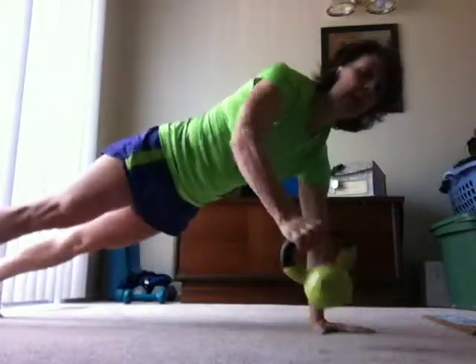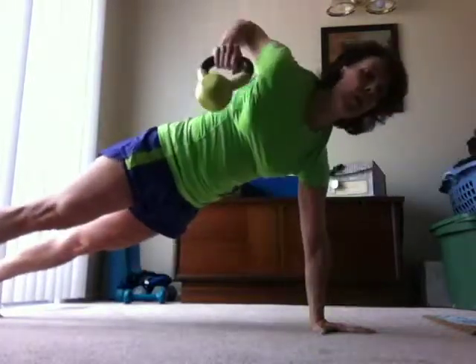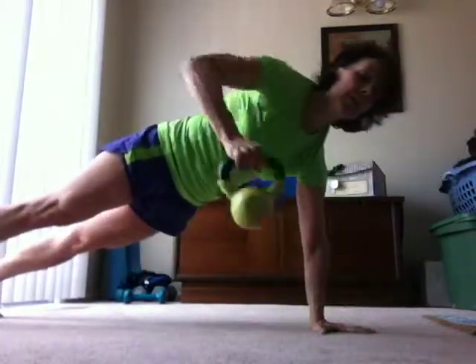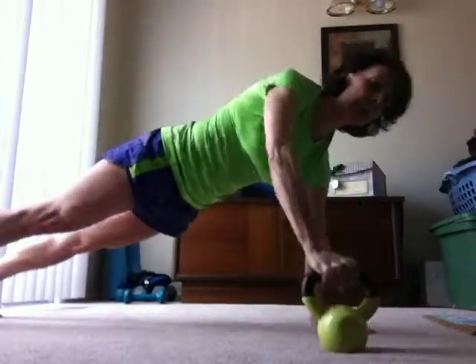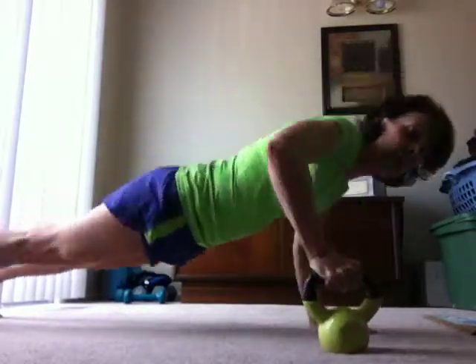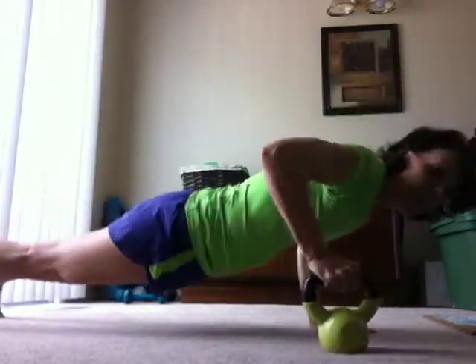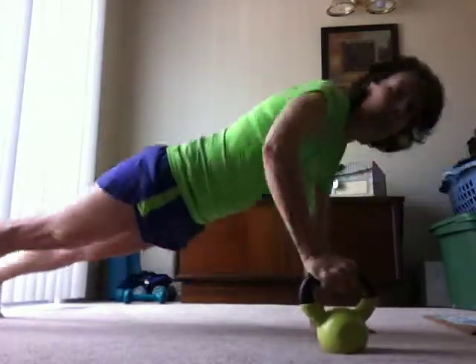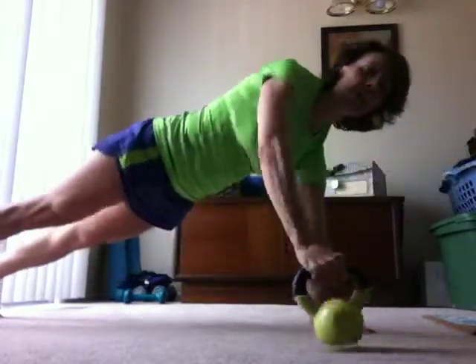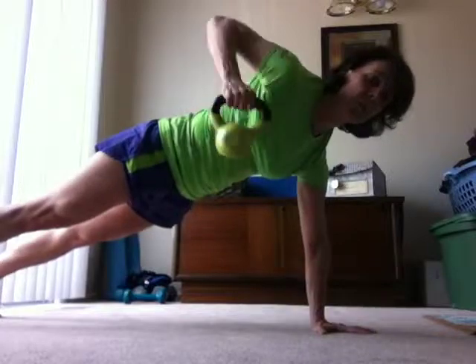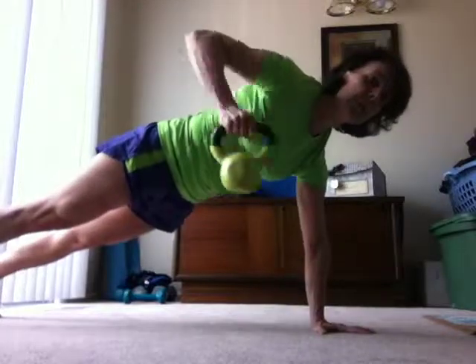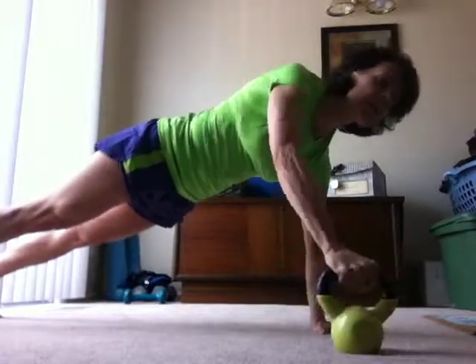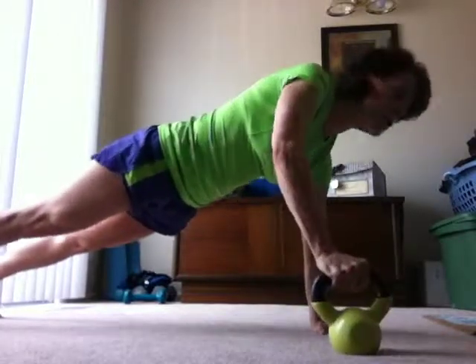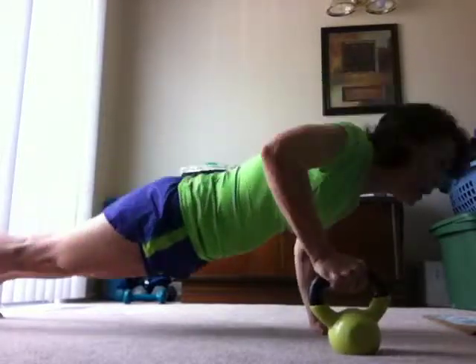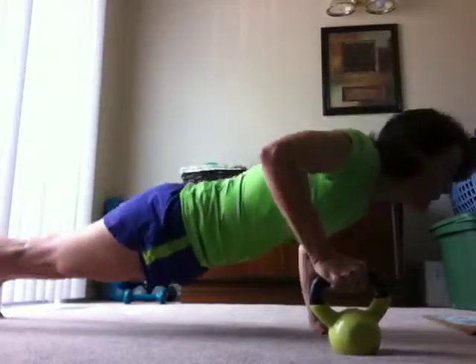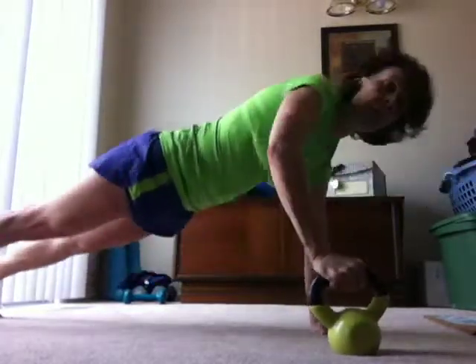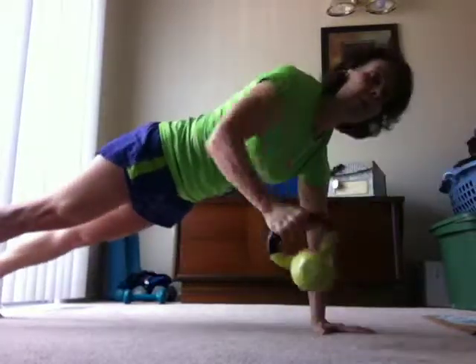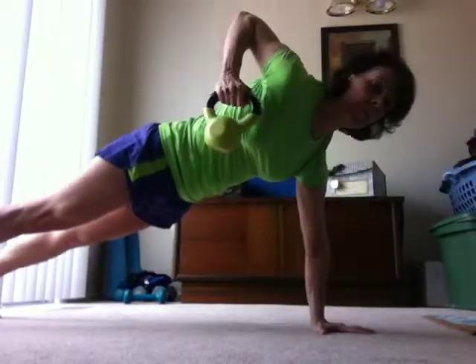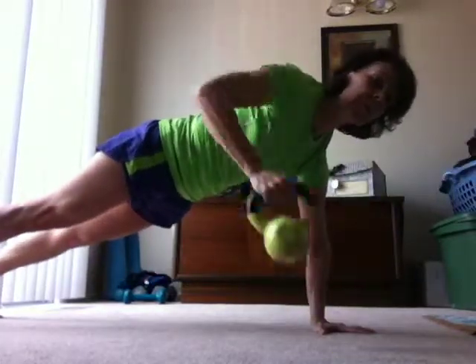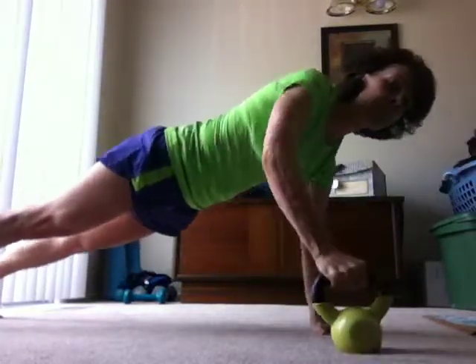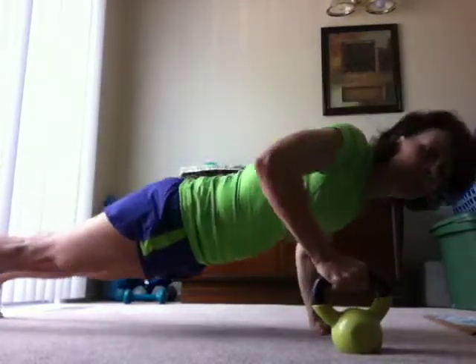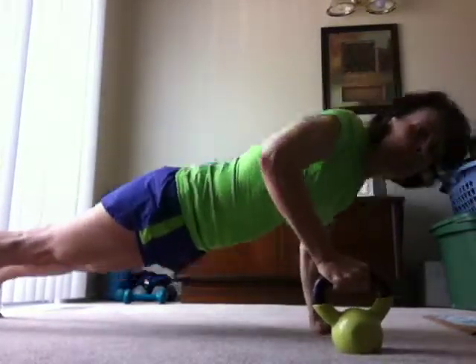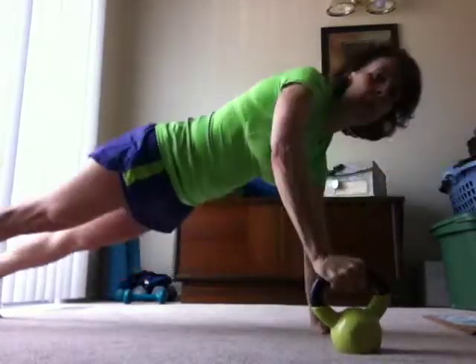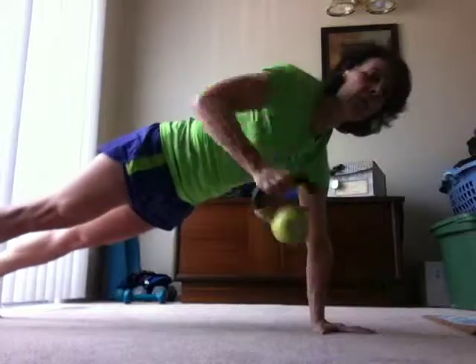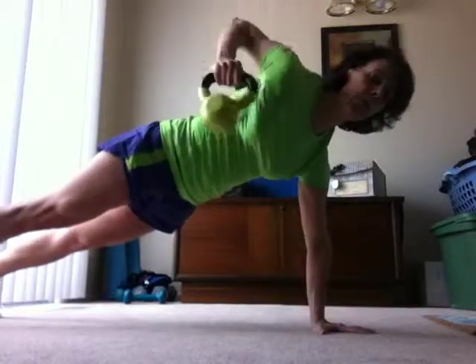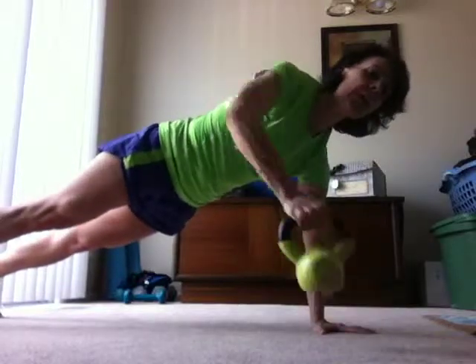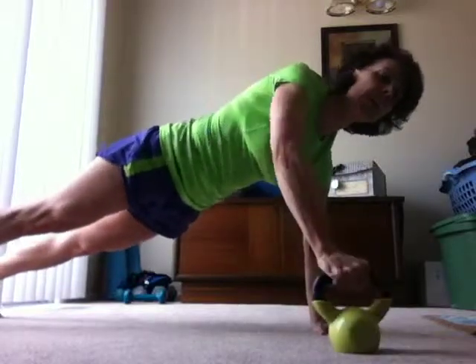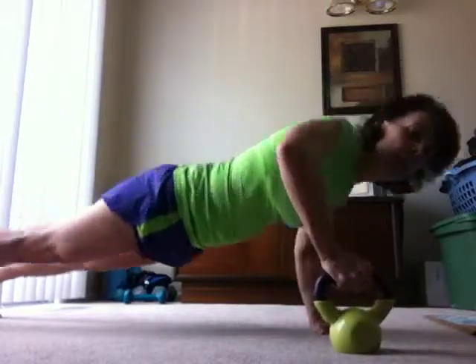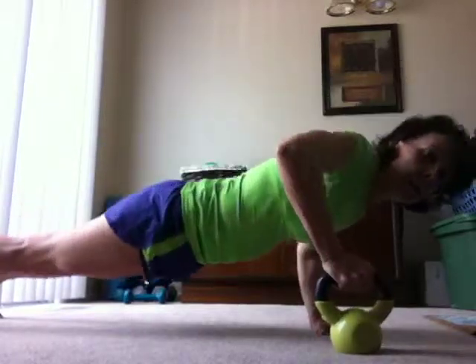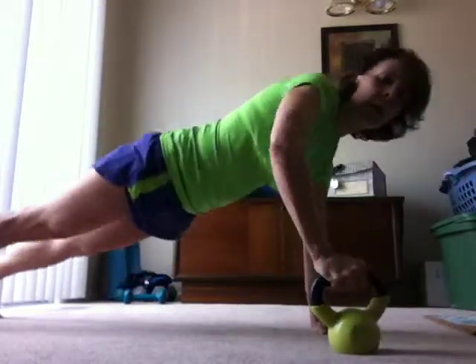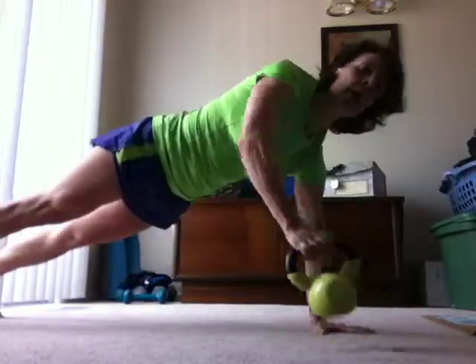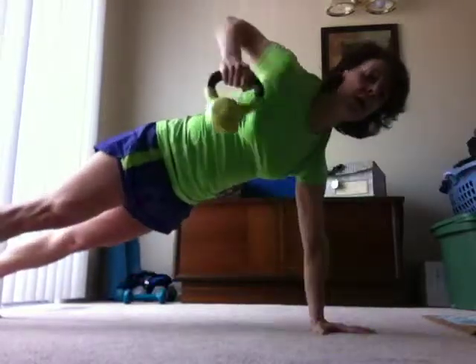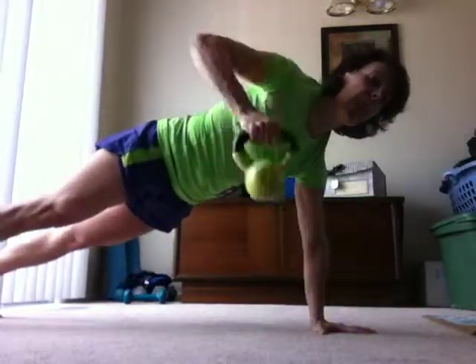And one, and two. Resist the urge to rotate. Three, four, and five.